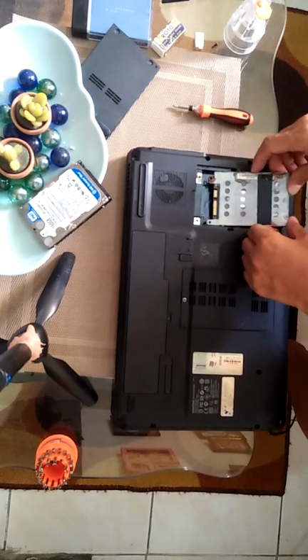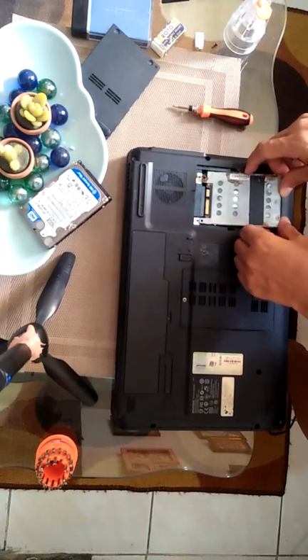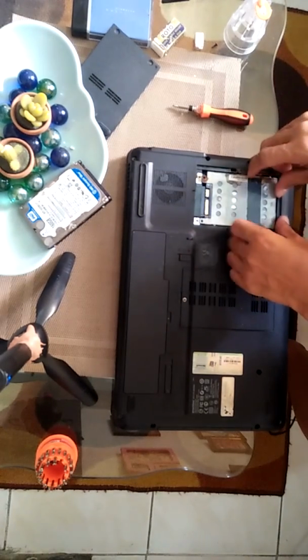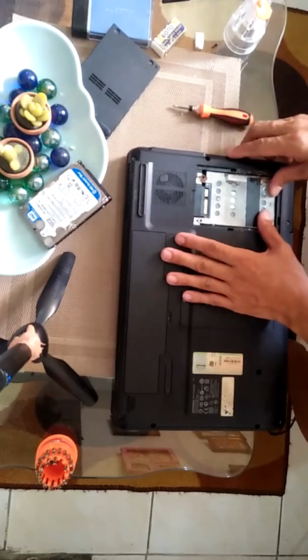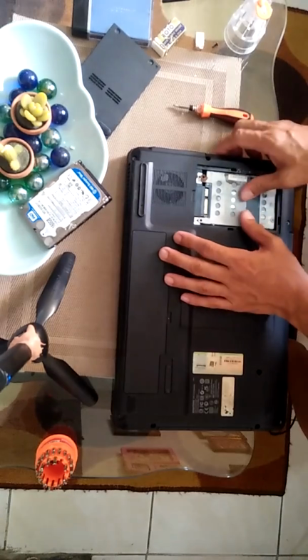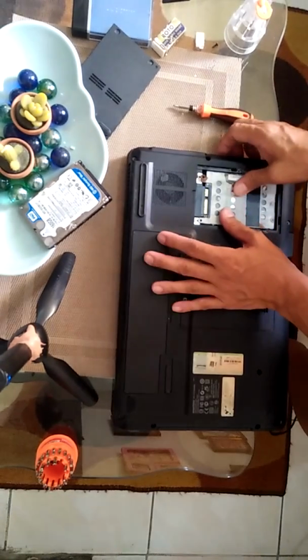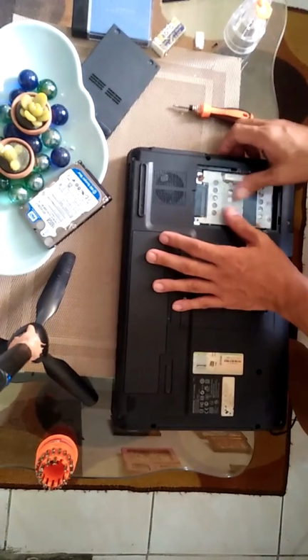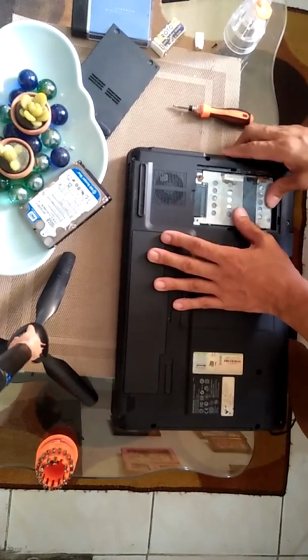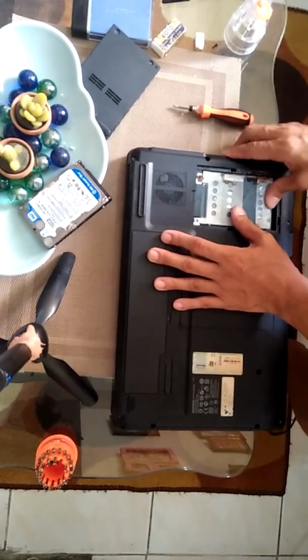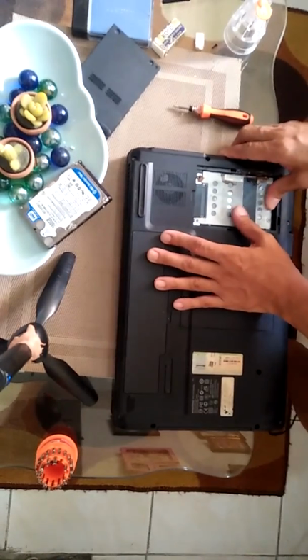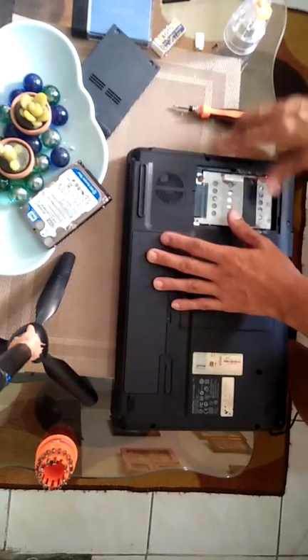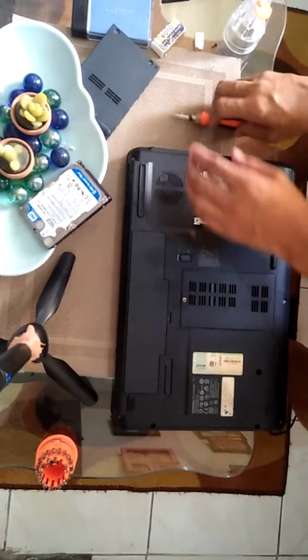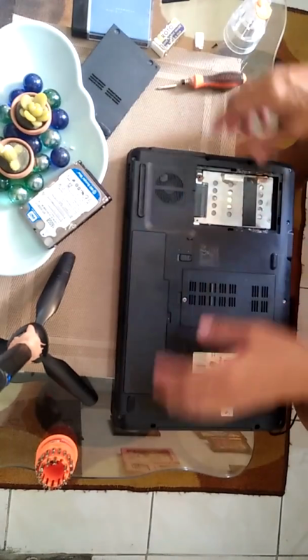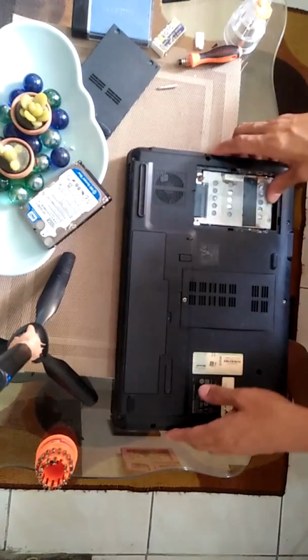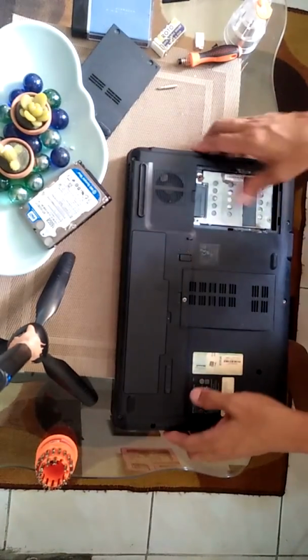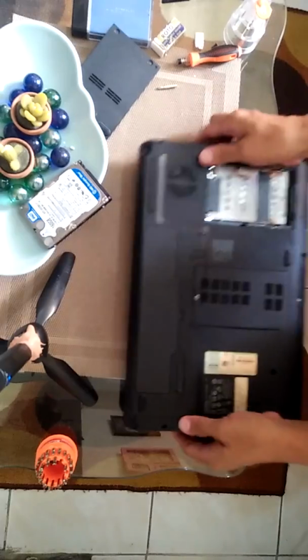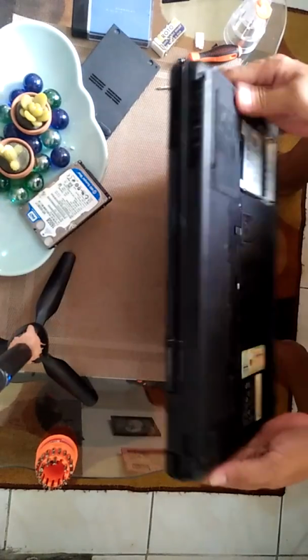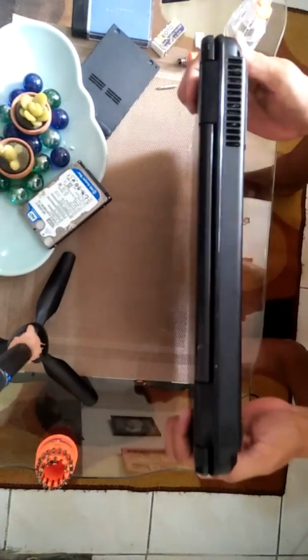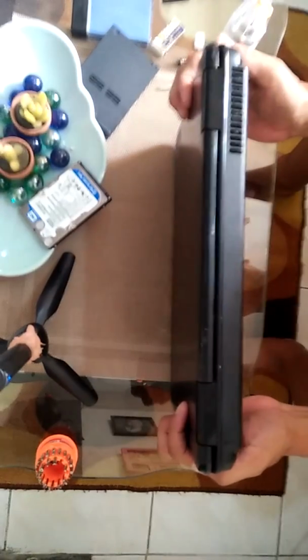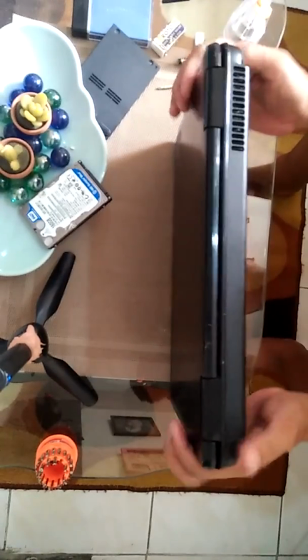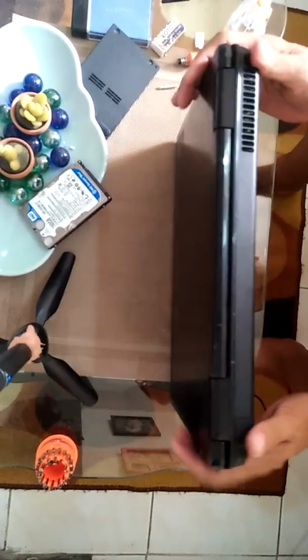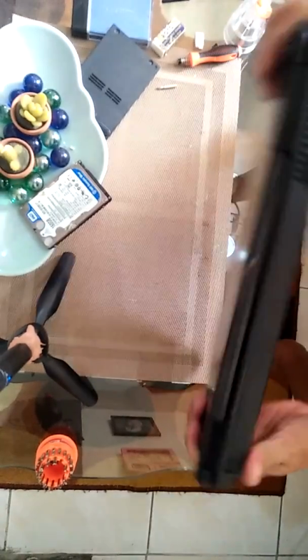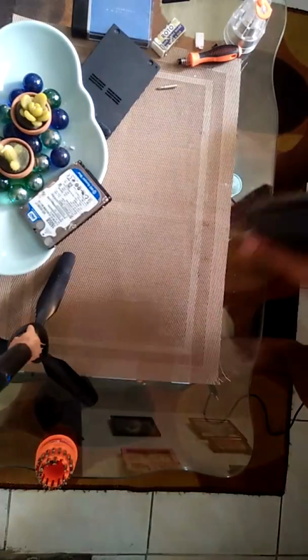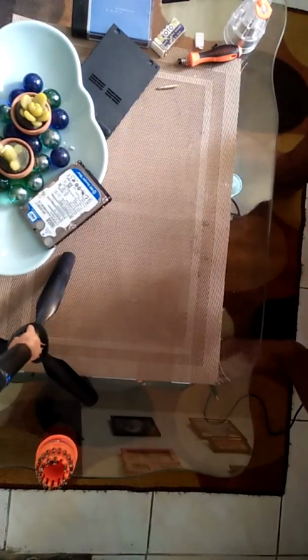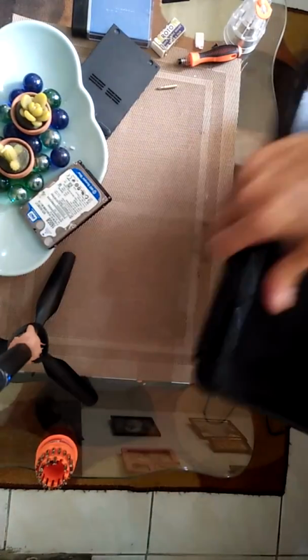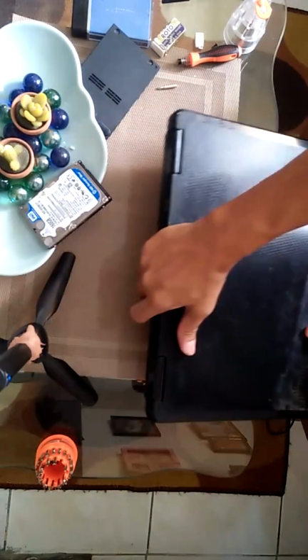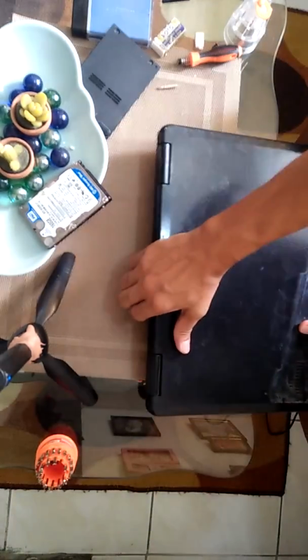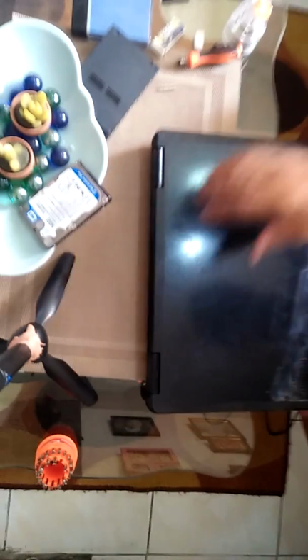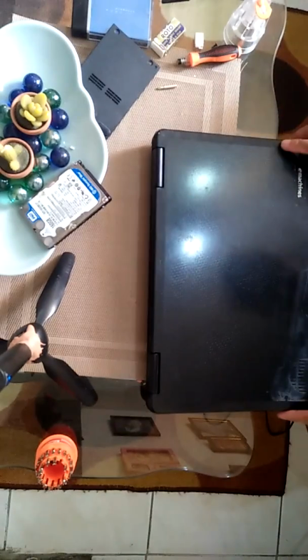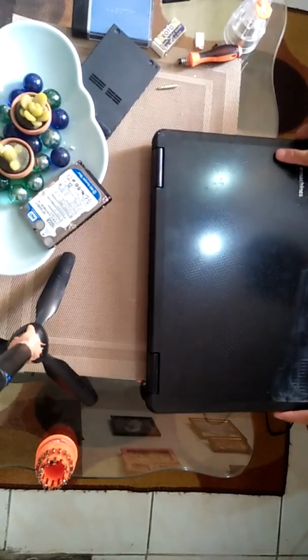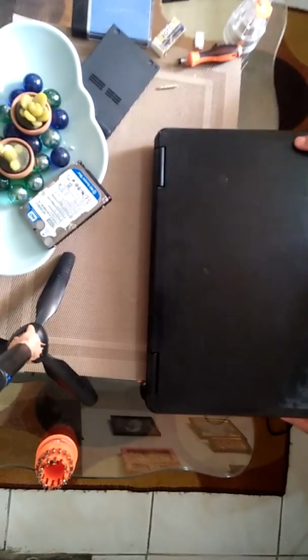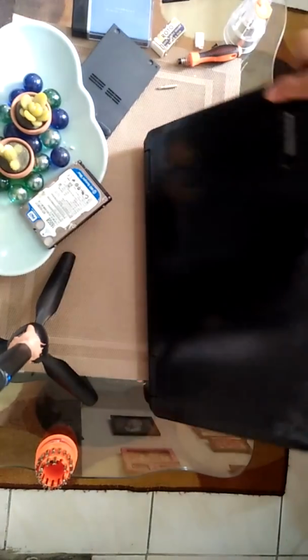Let's put the hard drive in and try it again. Let's see what happens — we've replaced the hard drive. Let's turn it on and see.